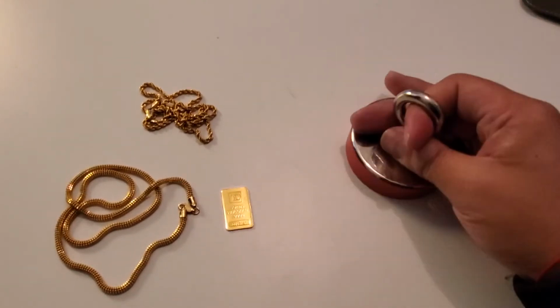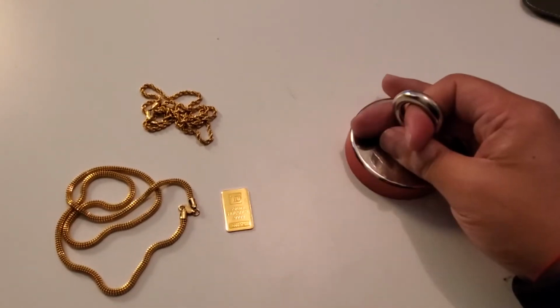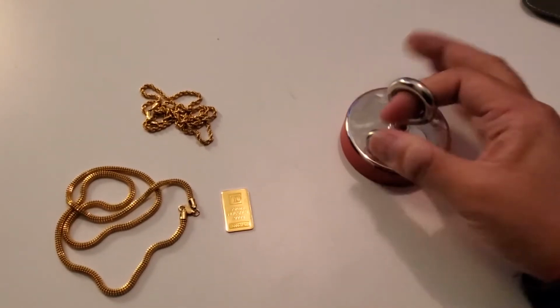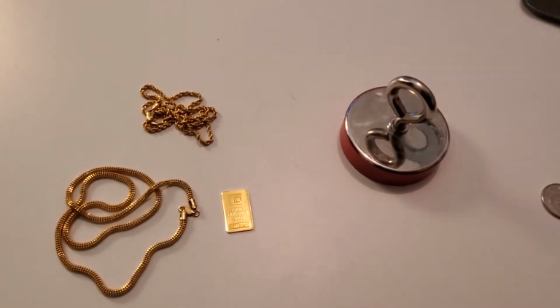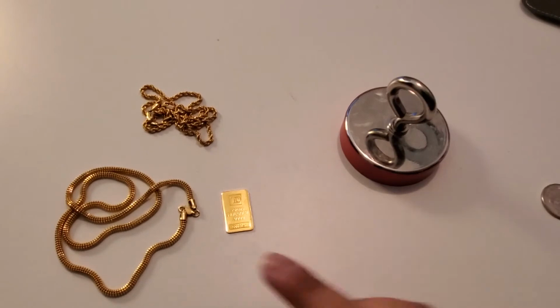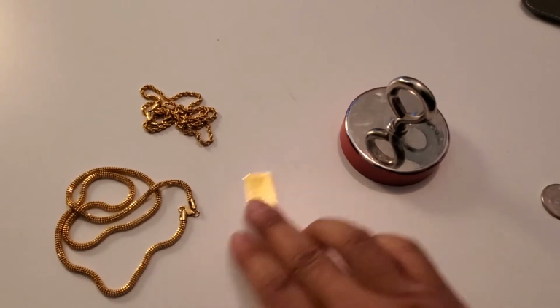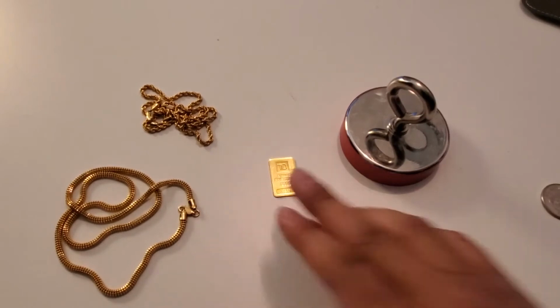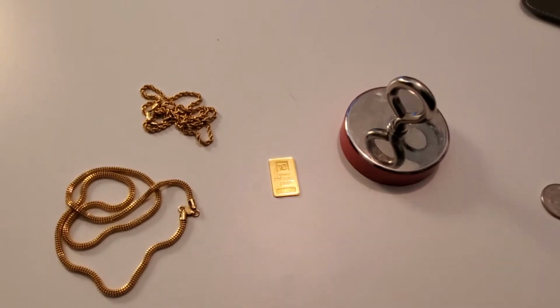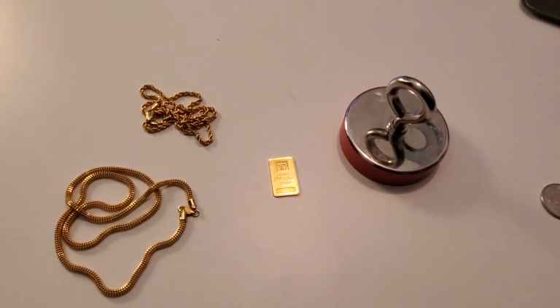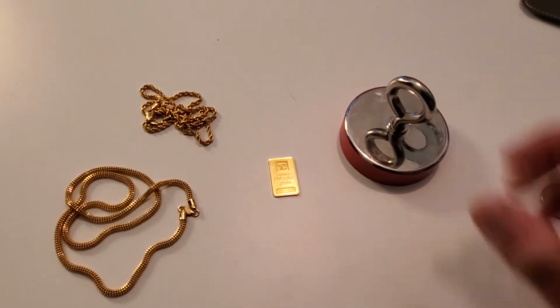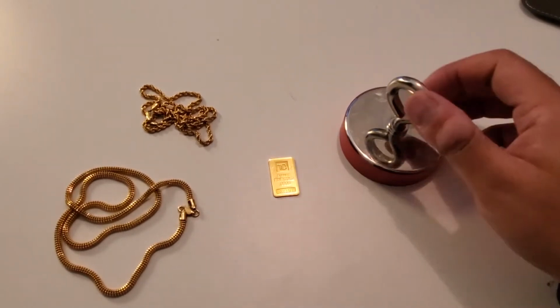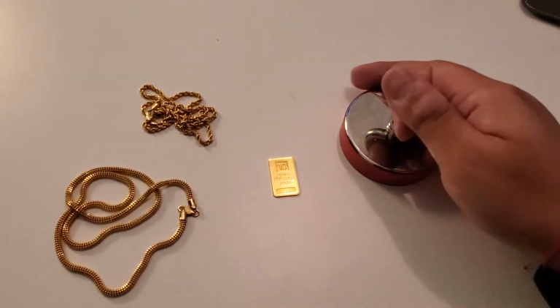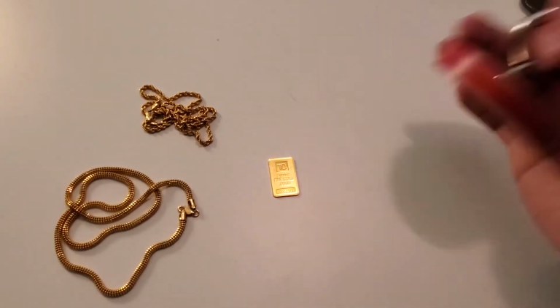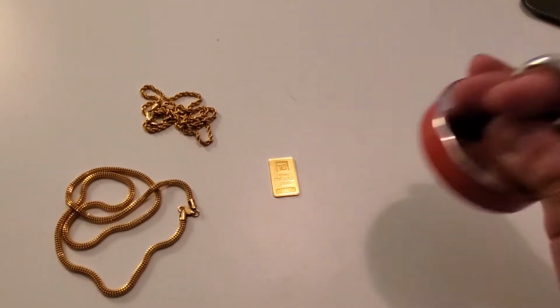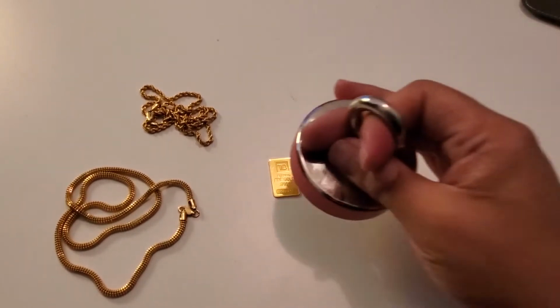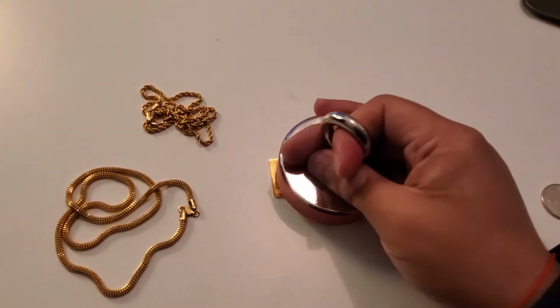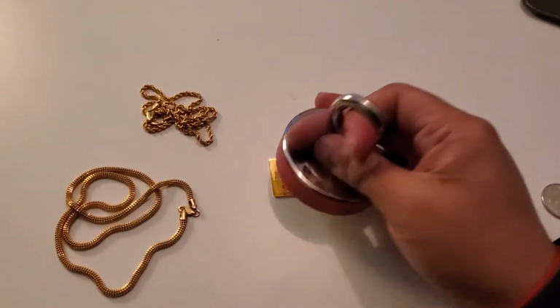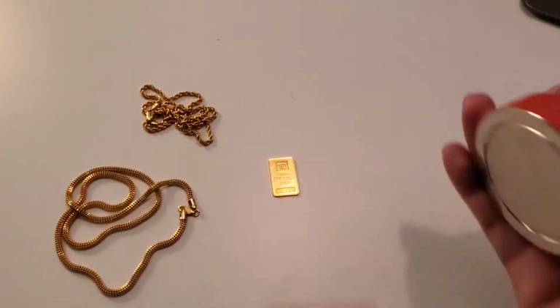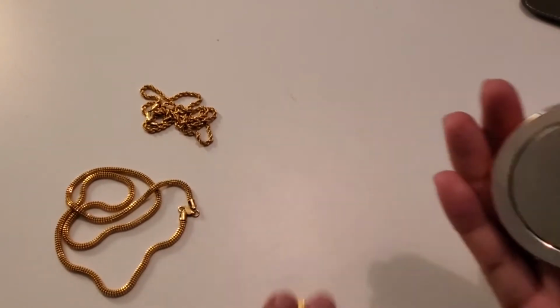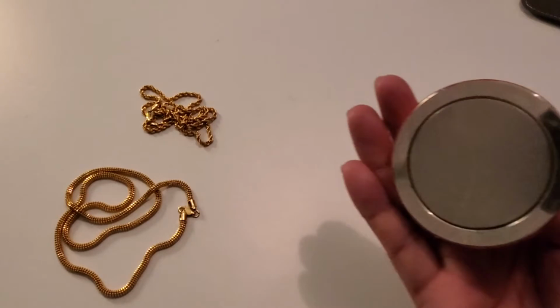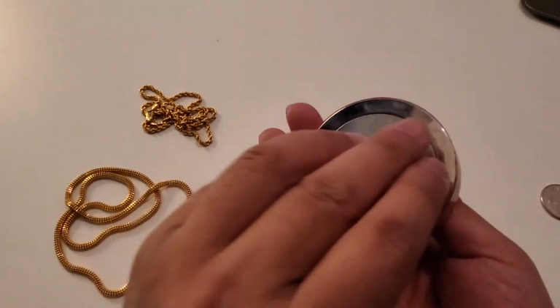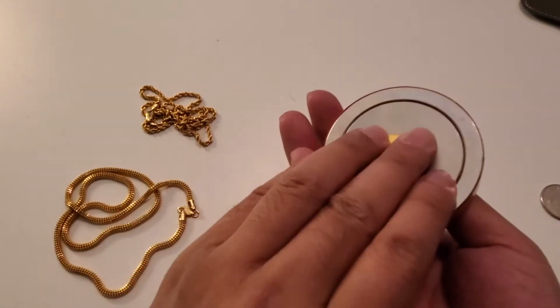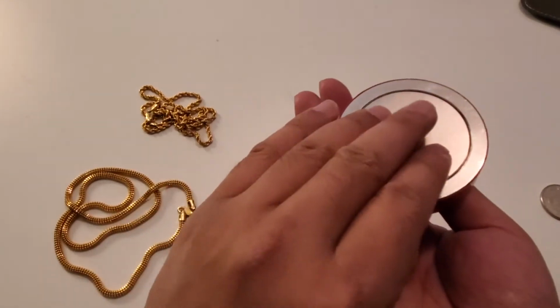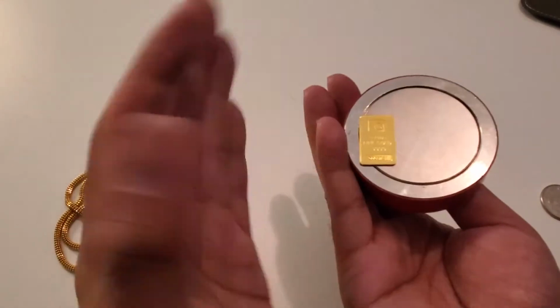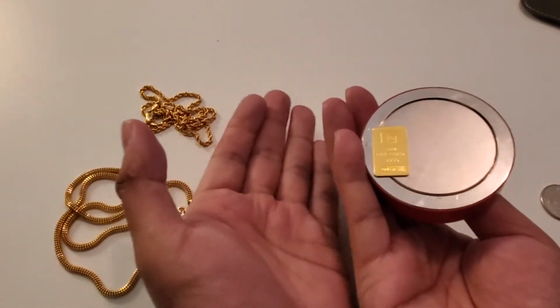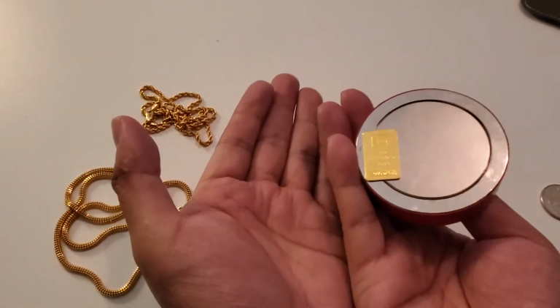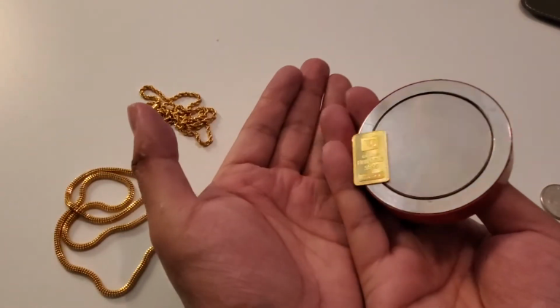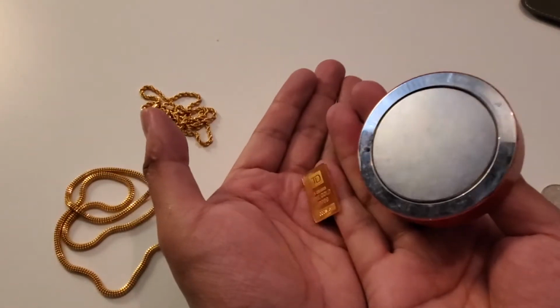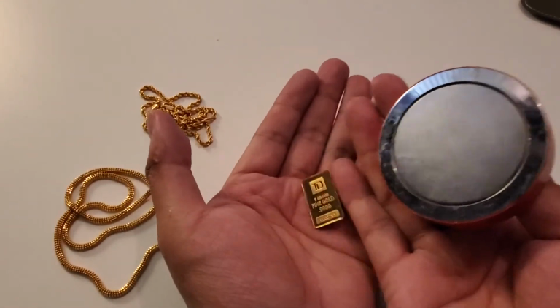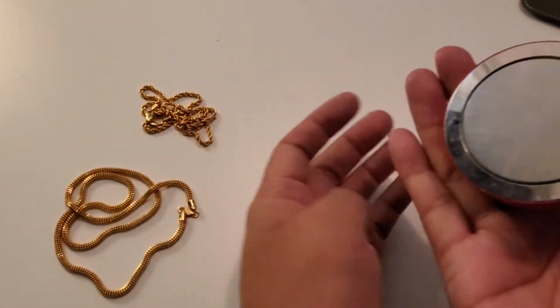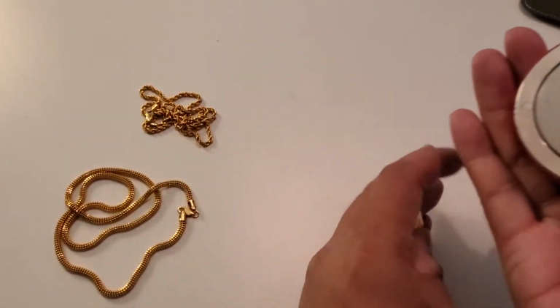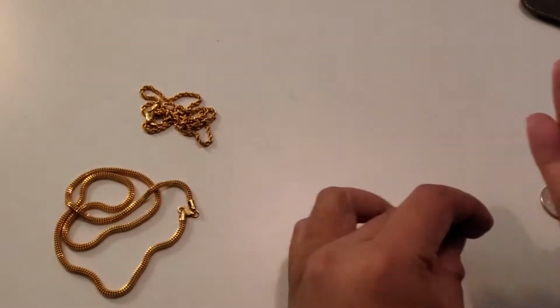We've done the test guys — 24 karat gold, a 24 karat solid gold bar, is not magnetic. But is 22 karat gold magnetic?